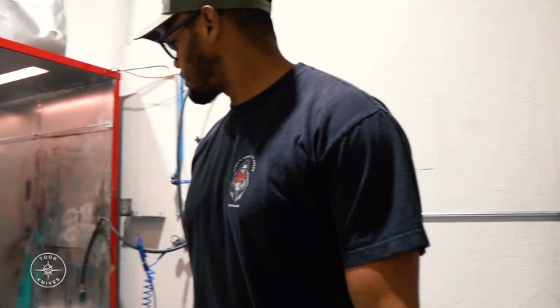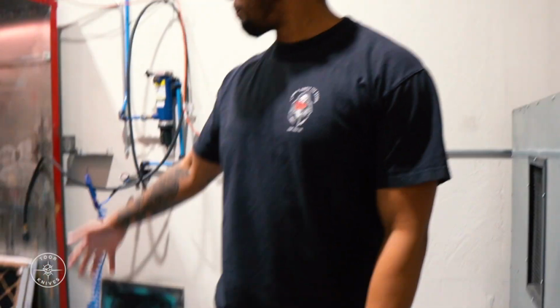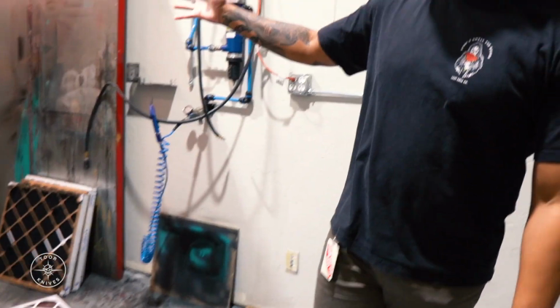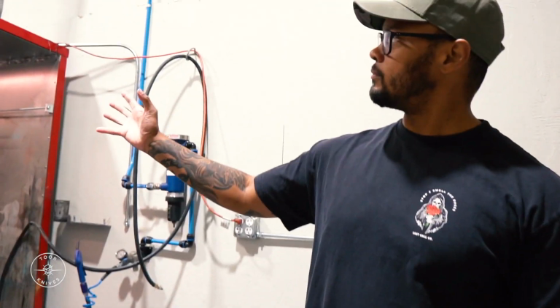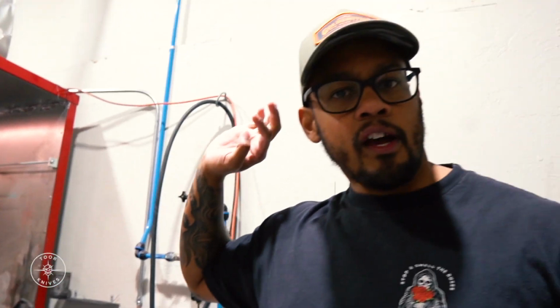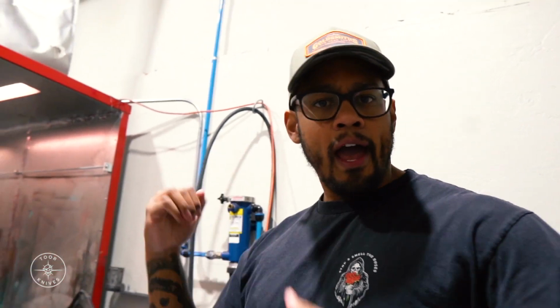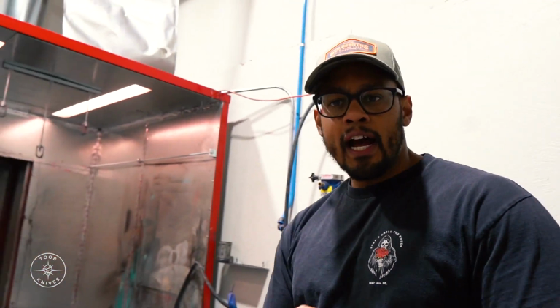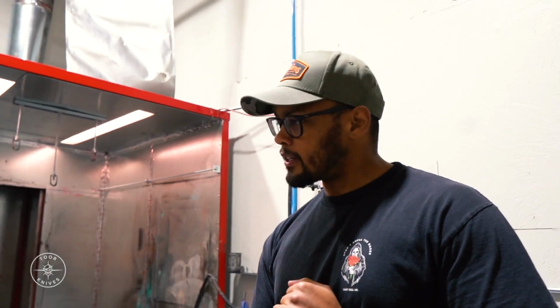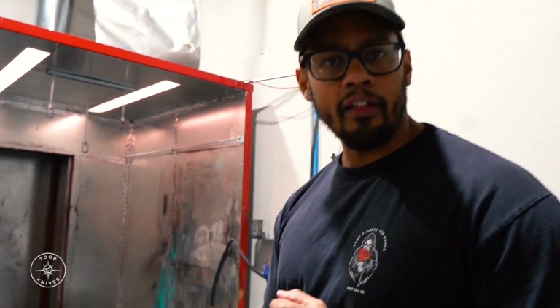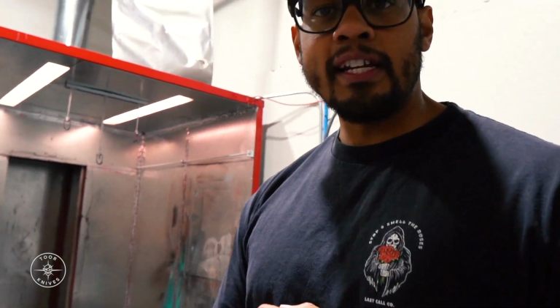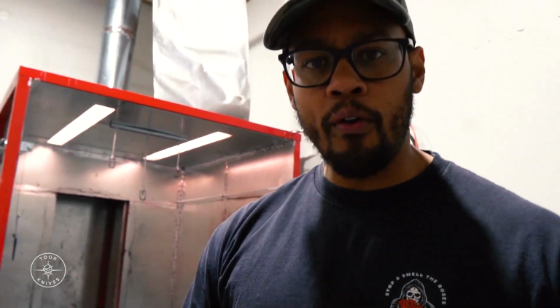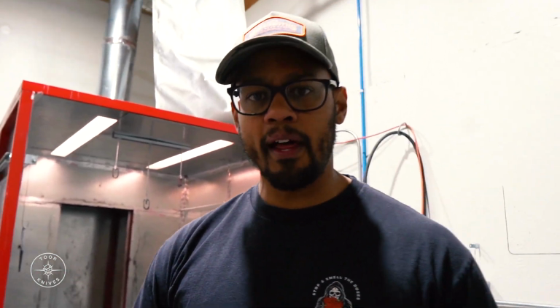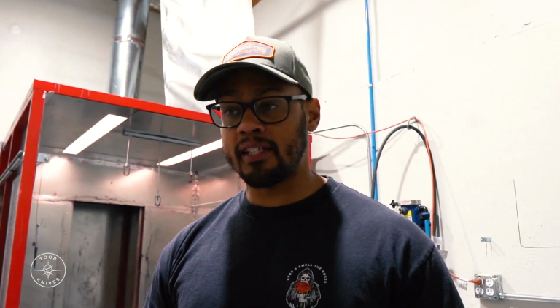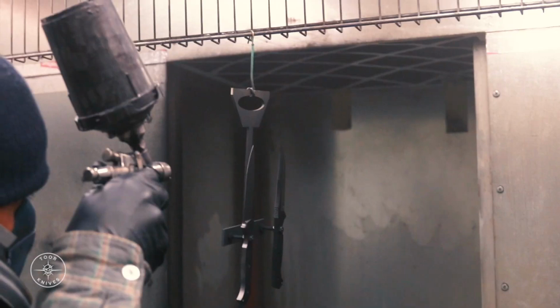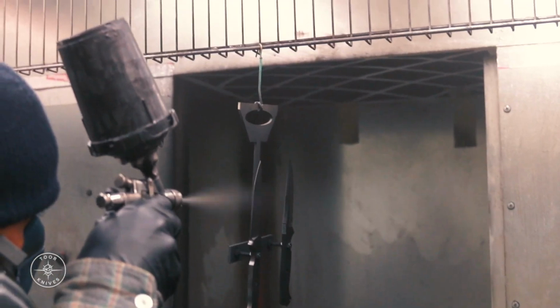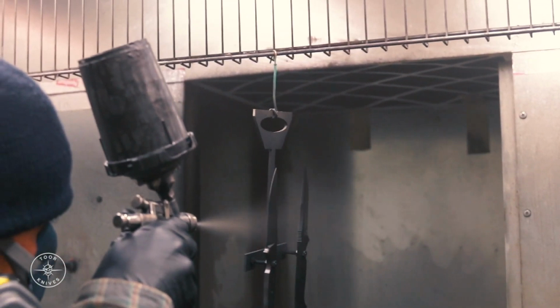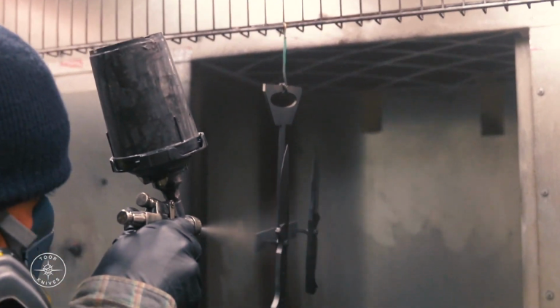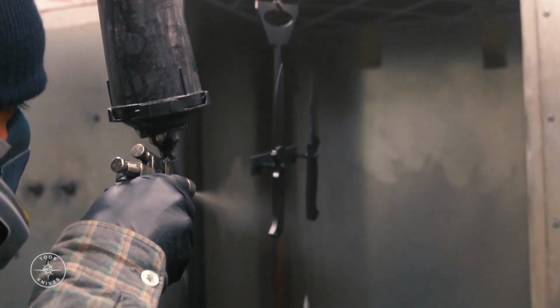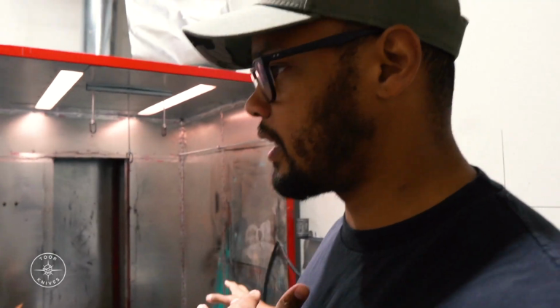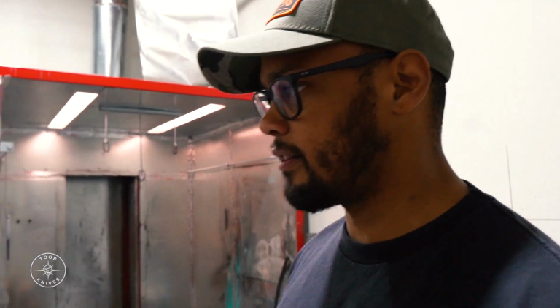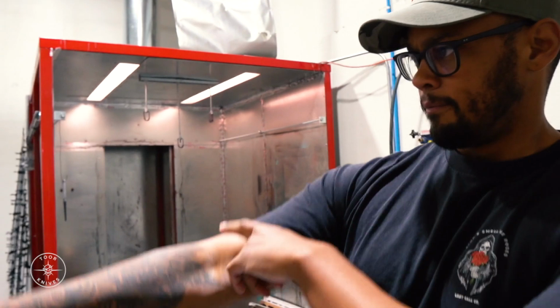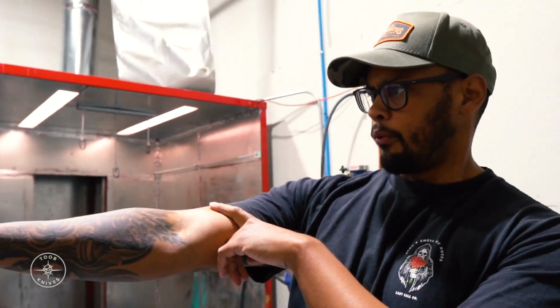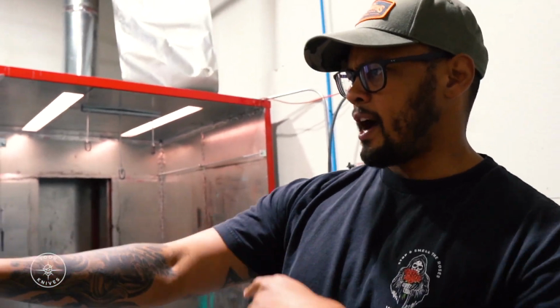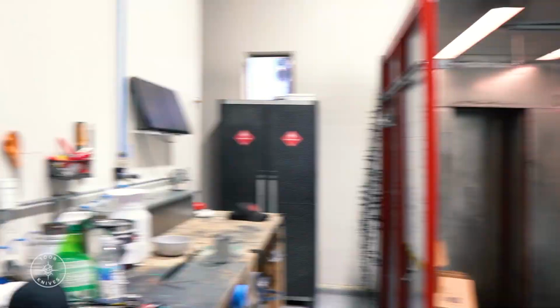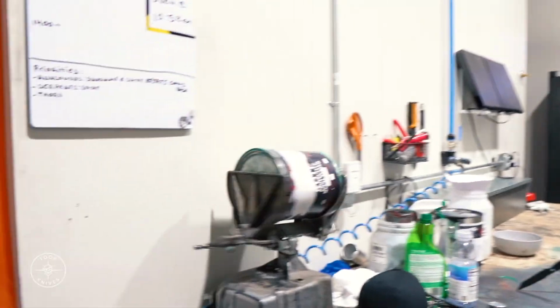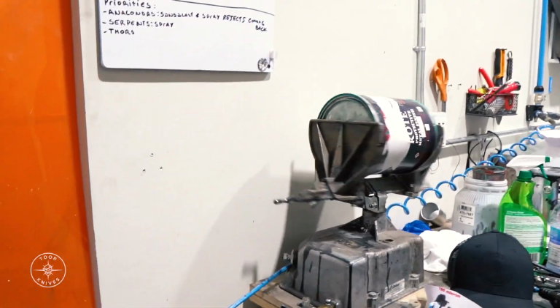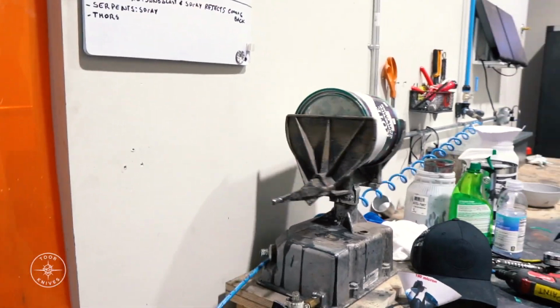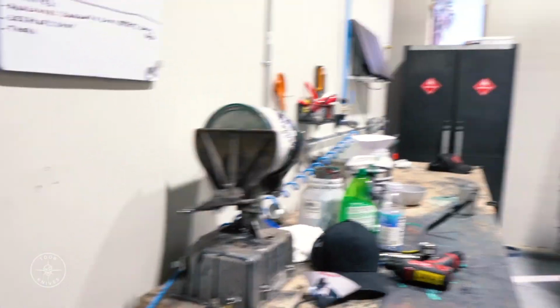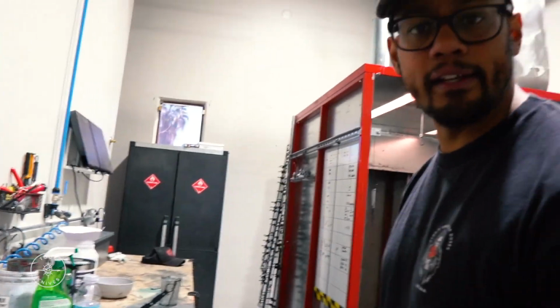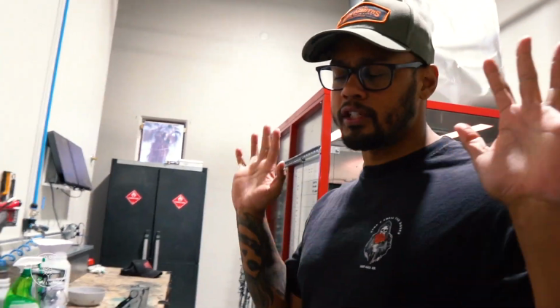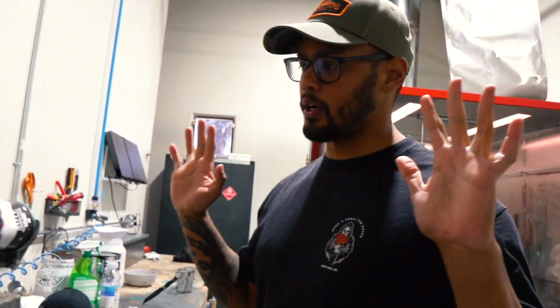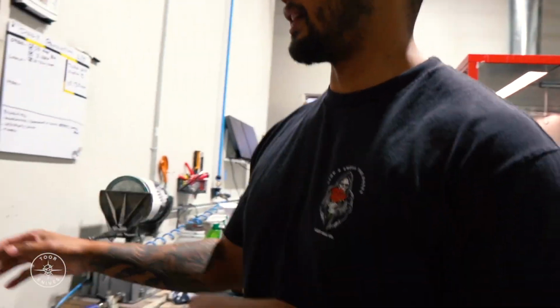Alright, this is our spray room. So every time there's a color that needs to go on these blades, or tools or anything else, it's going in here. What do we got getting mixed up right now? Probably teal — just throwing it out there.